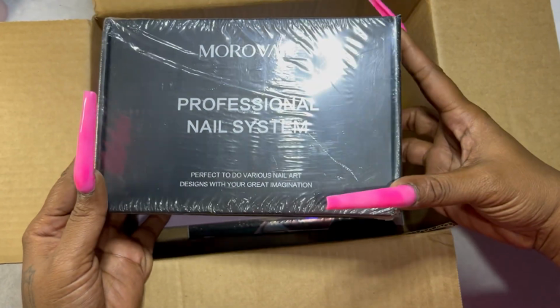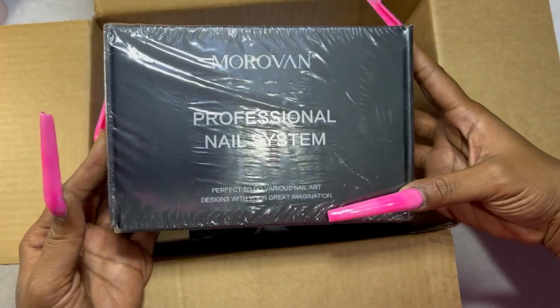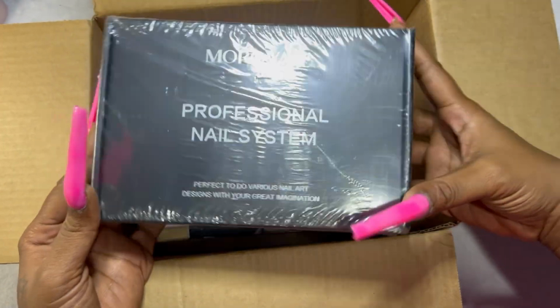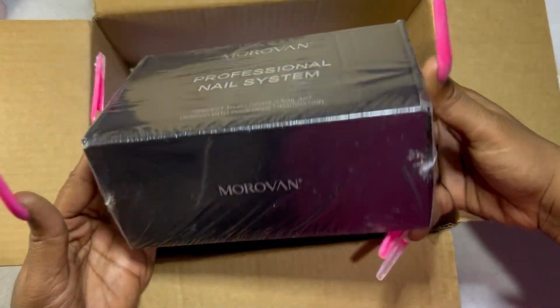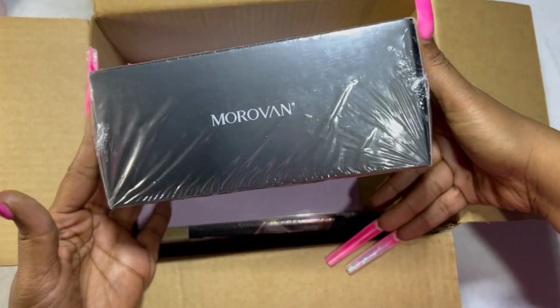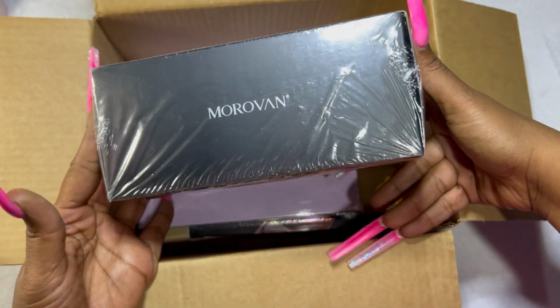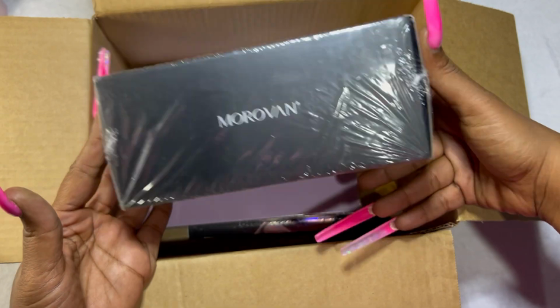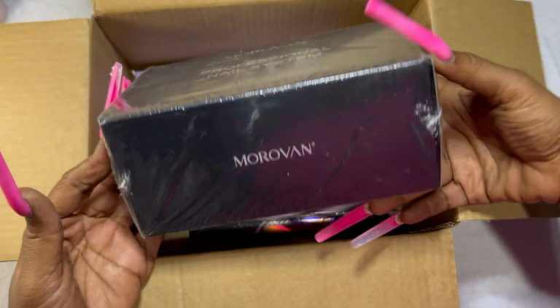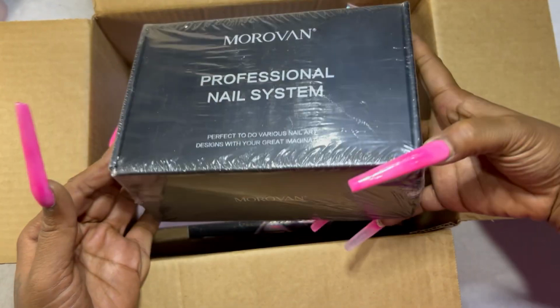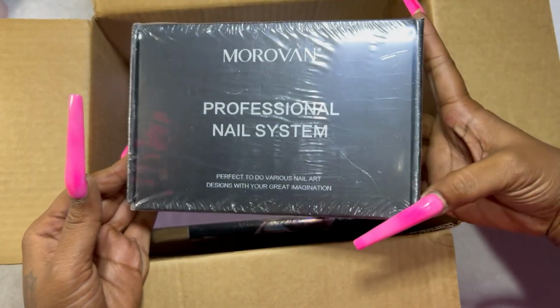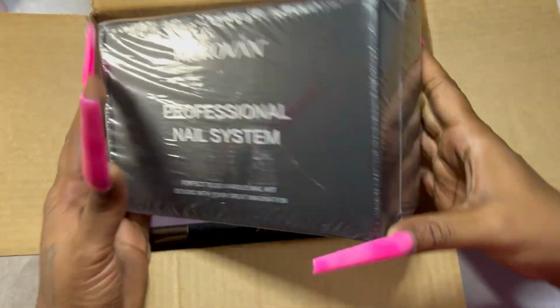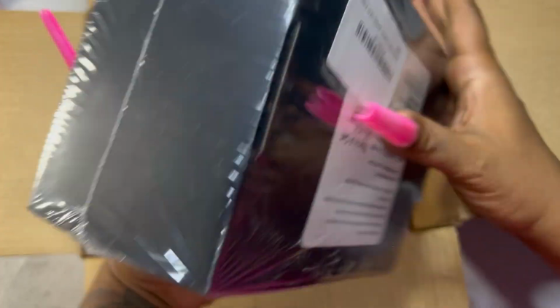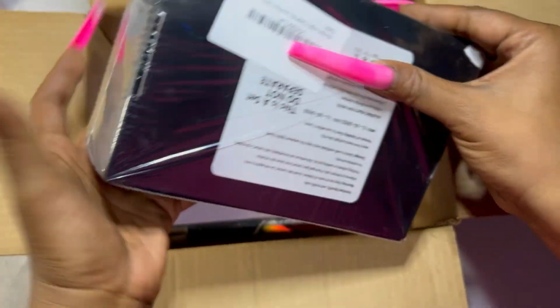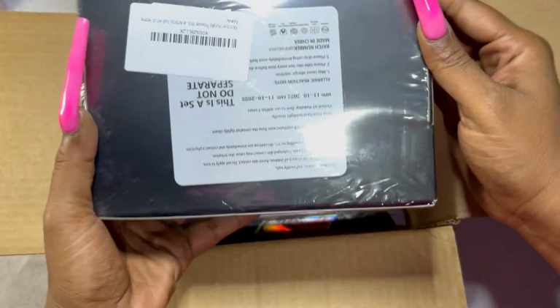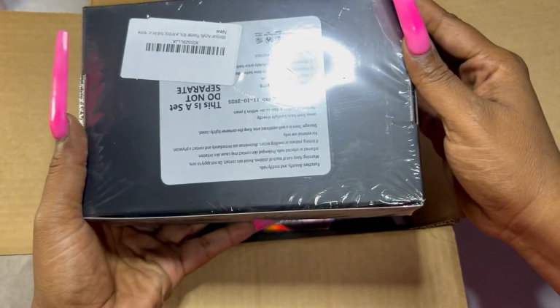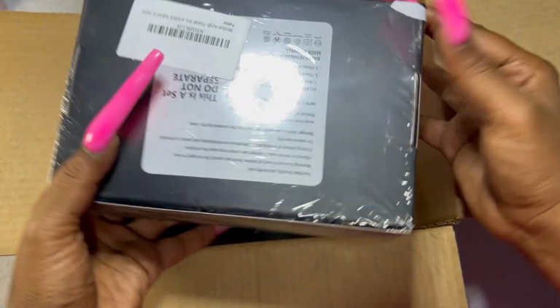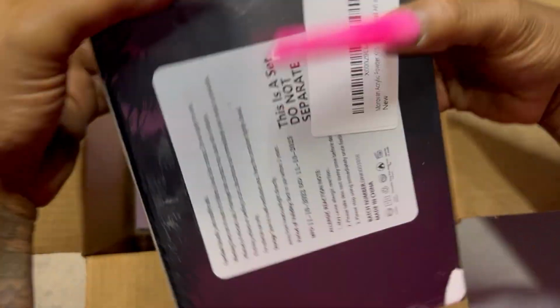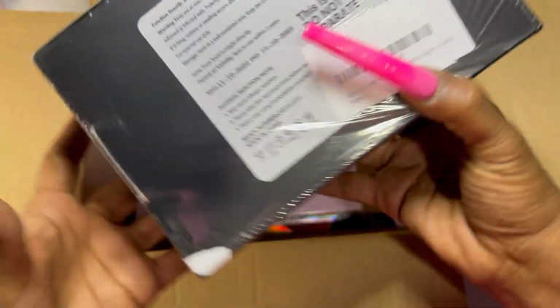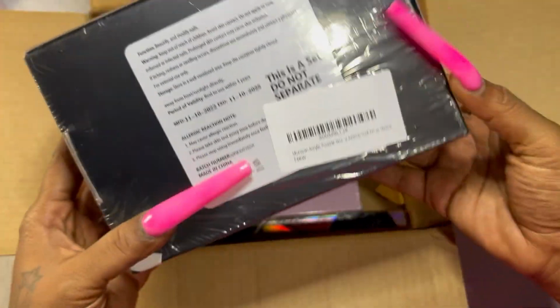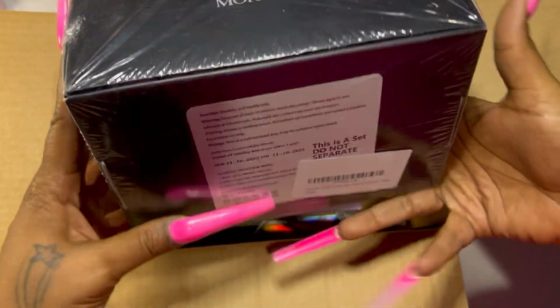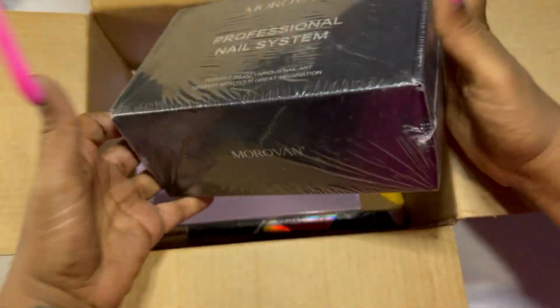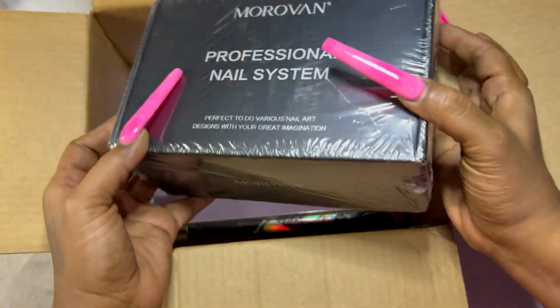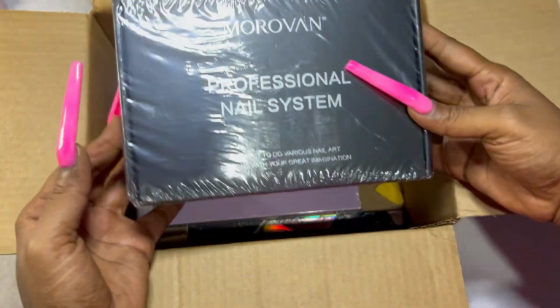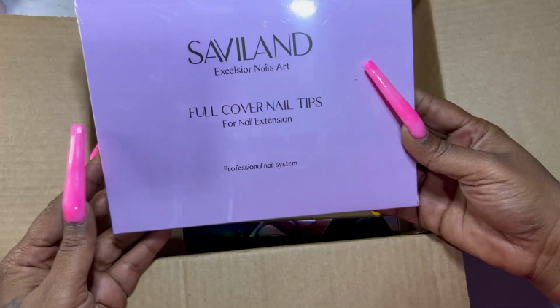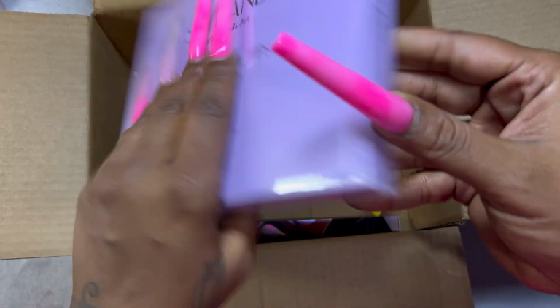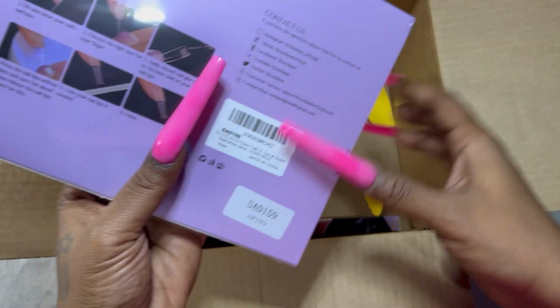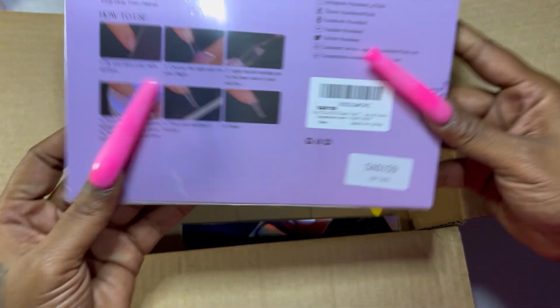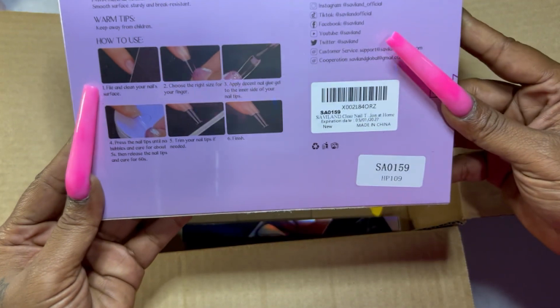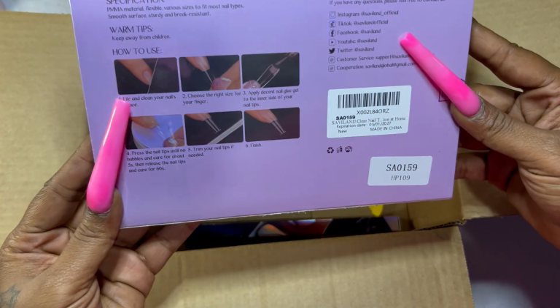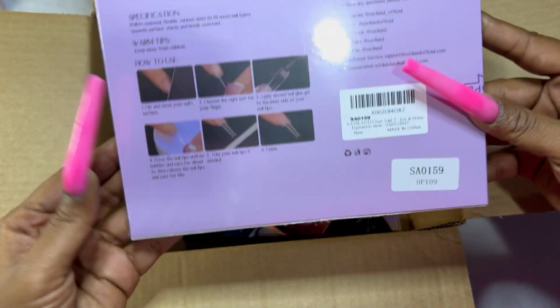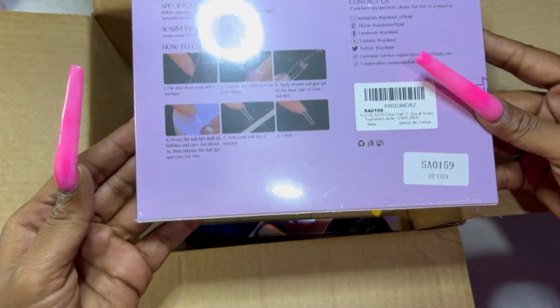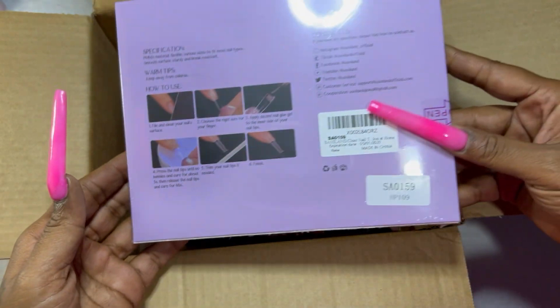Next up we've got this Morvan professional nail system. I will be doing an unboxing on this — I've seen a lot of YouTubers do videos on the Morvan kits and I can't wait to play with mine. That will be my next video for you guys.